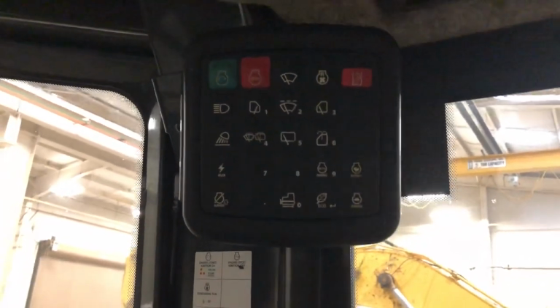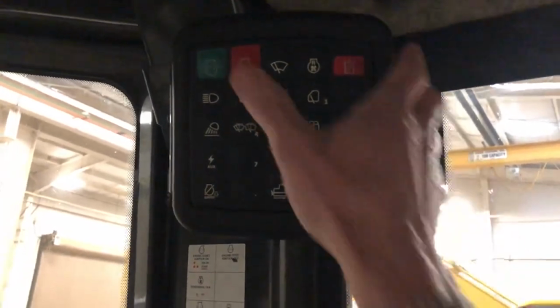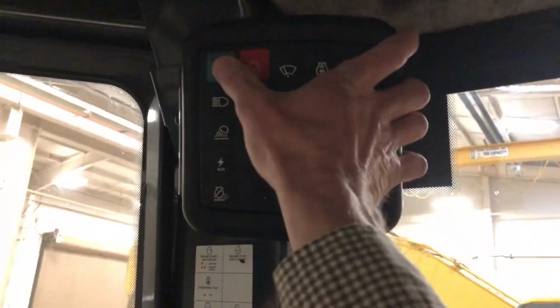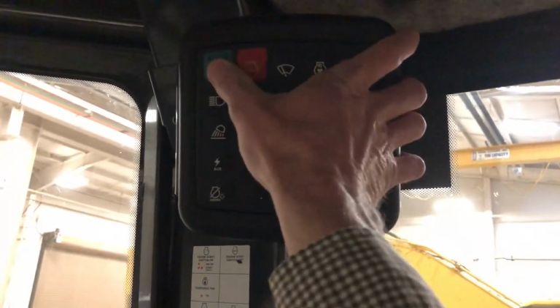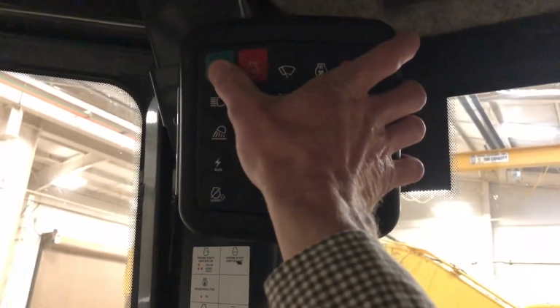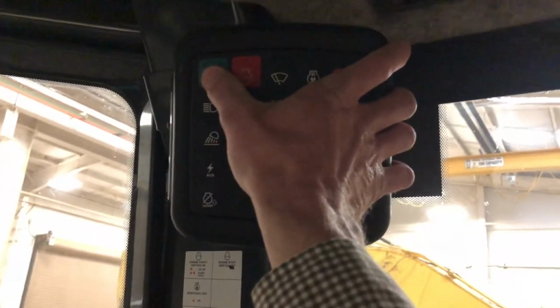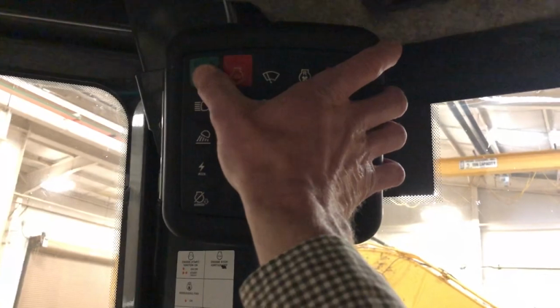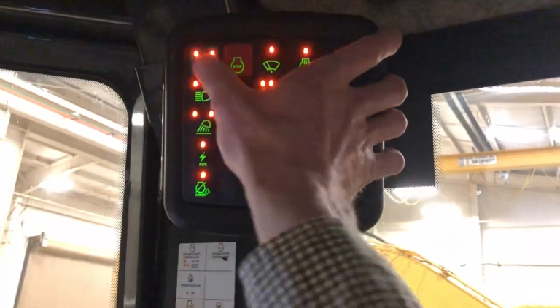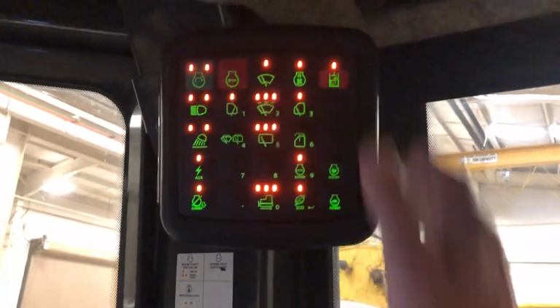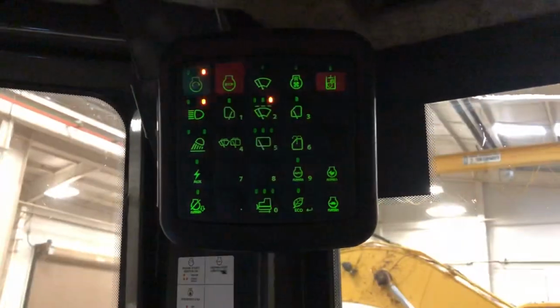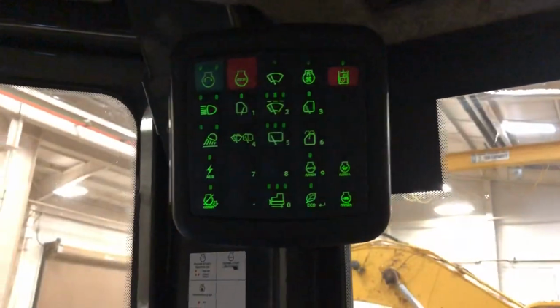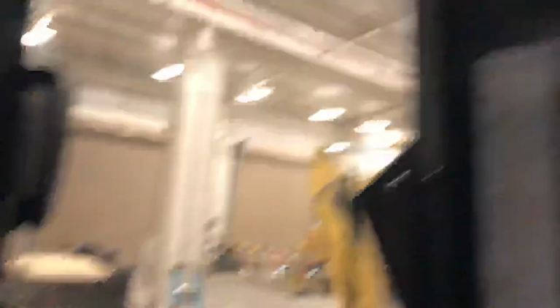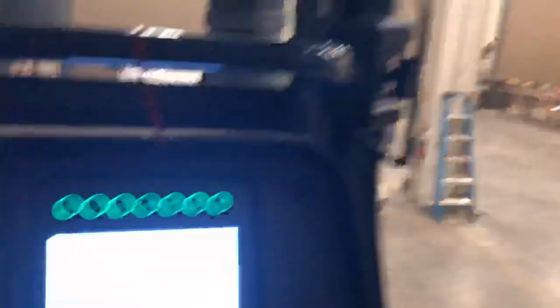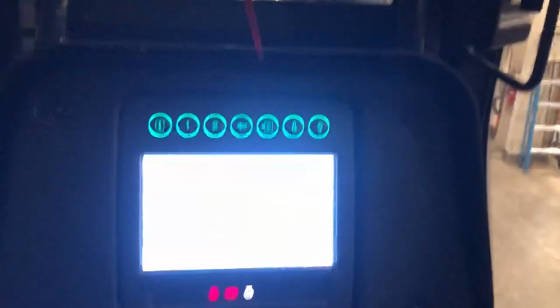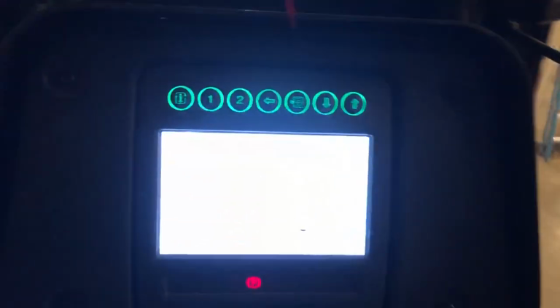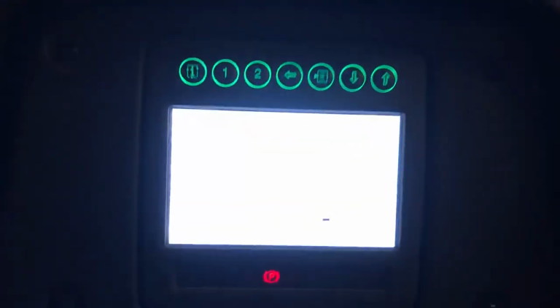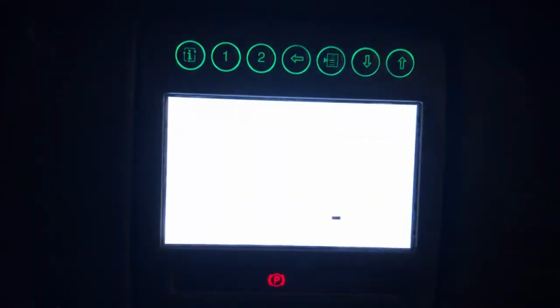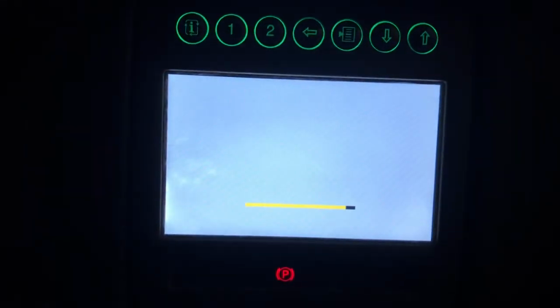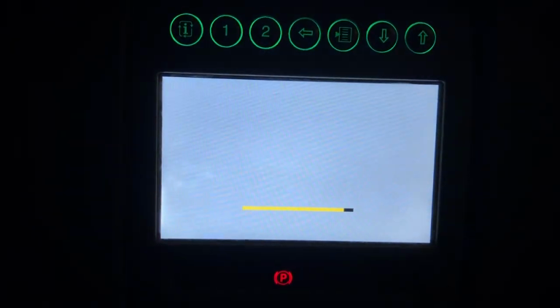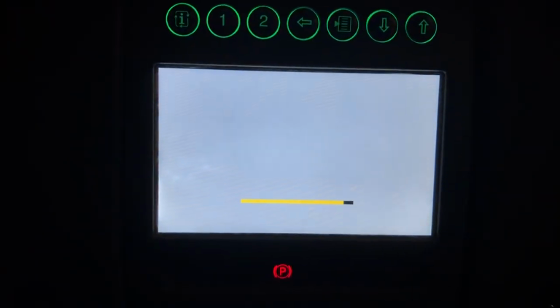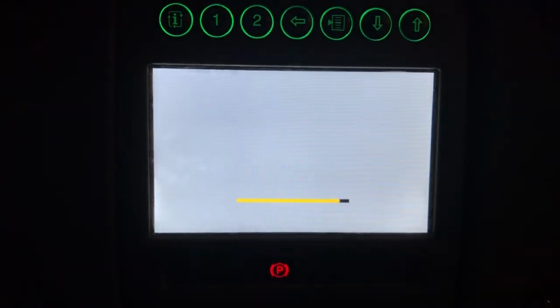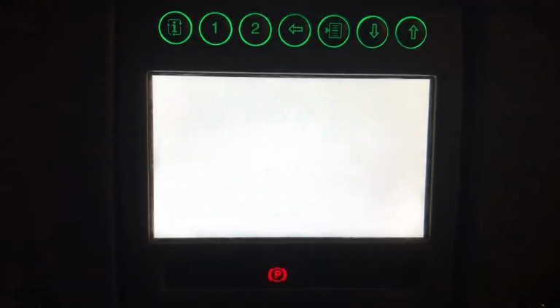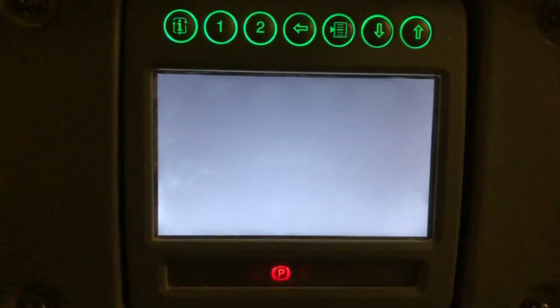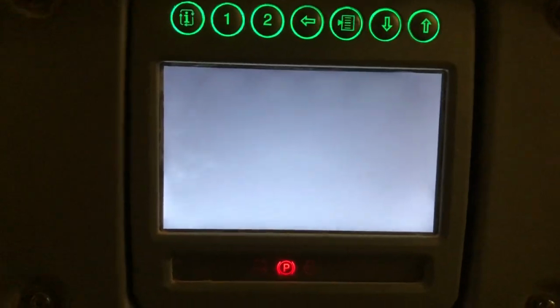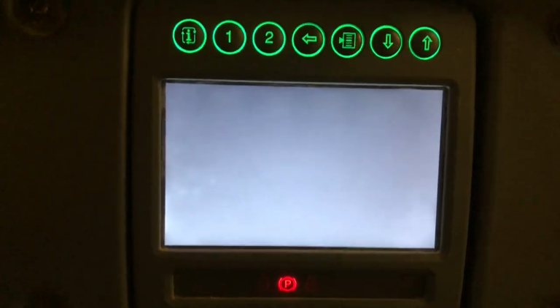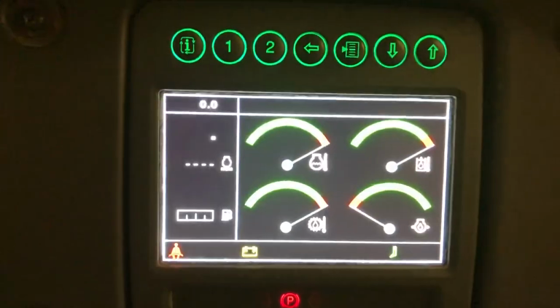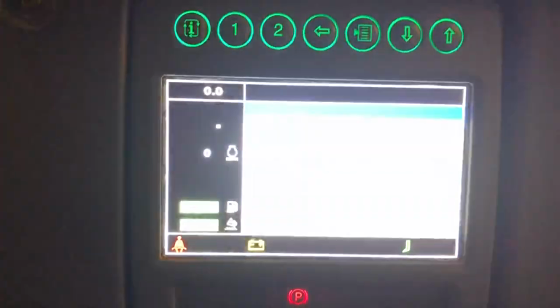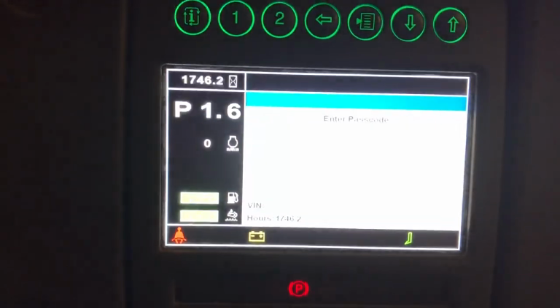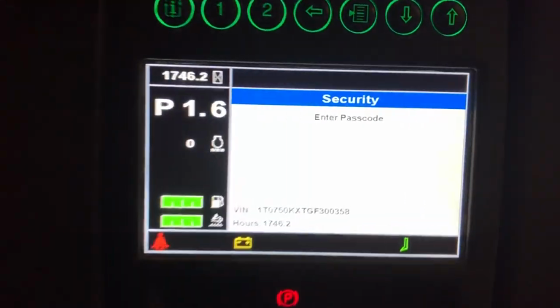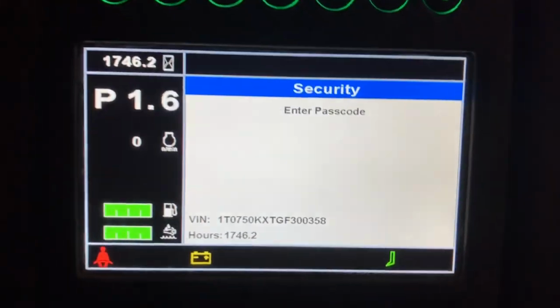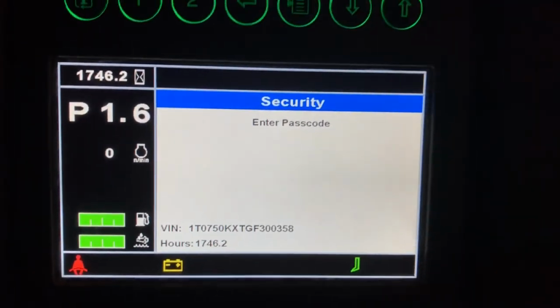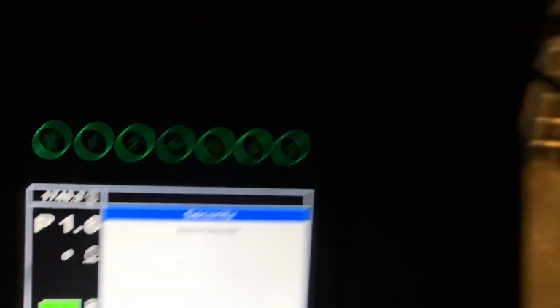First thing we're going to do is press this green button one time. Now we're going to look at the monitor and wait for it to prompt us to enter a passcode.